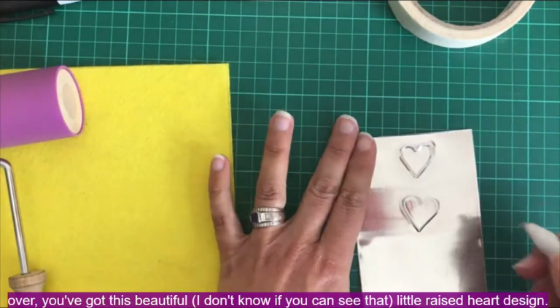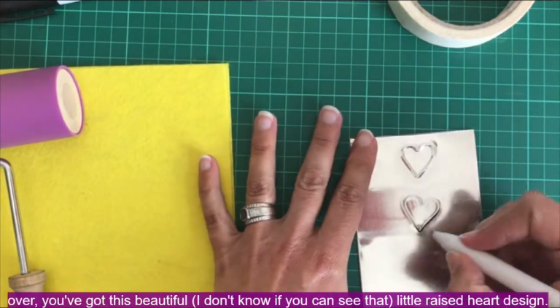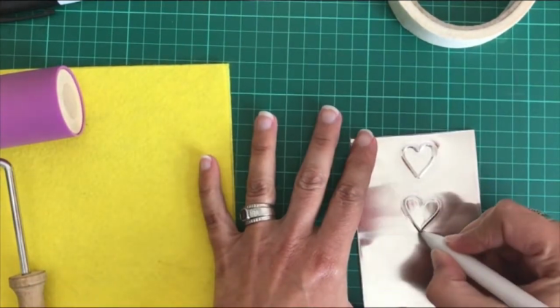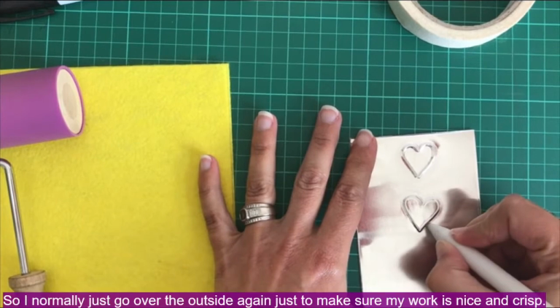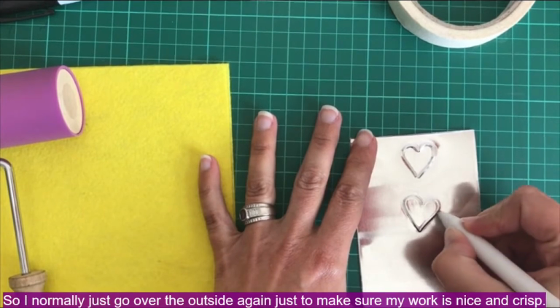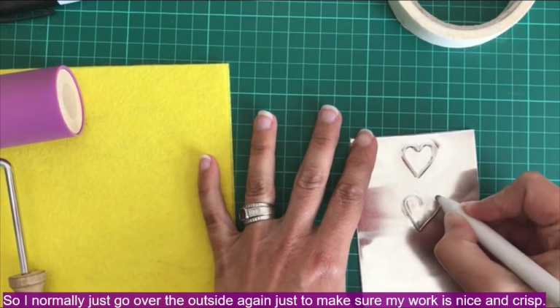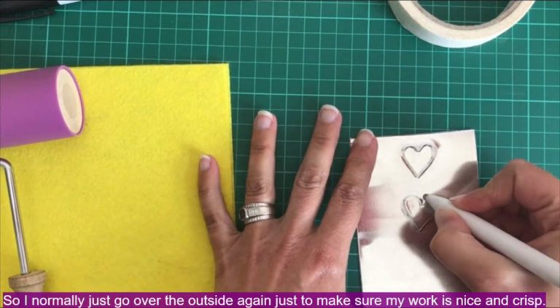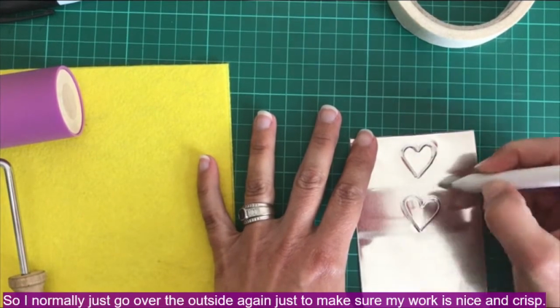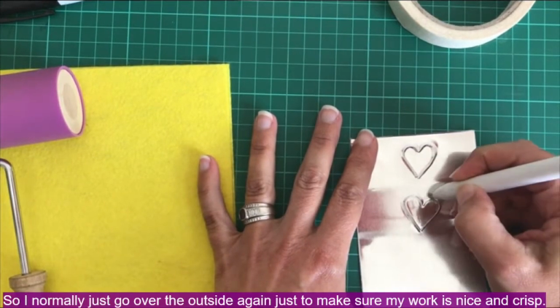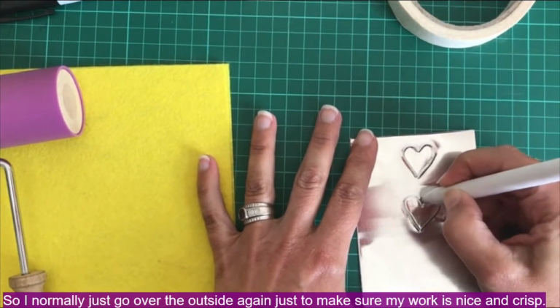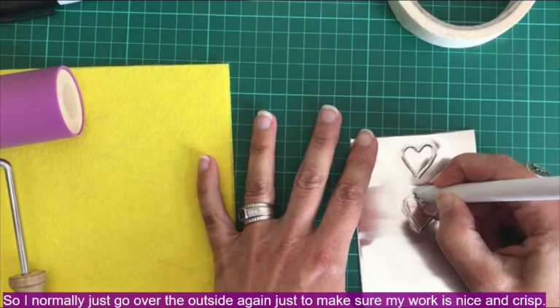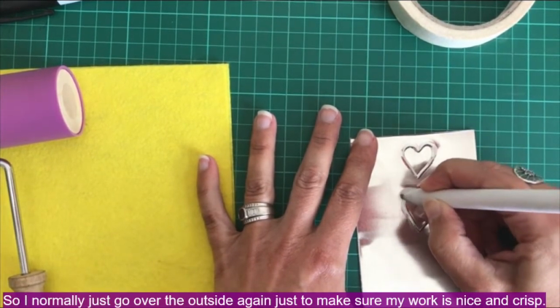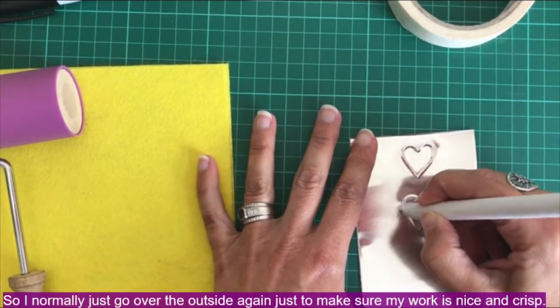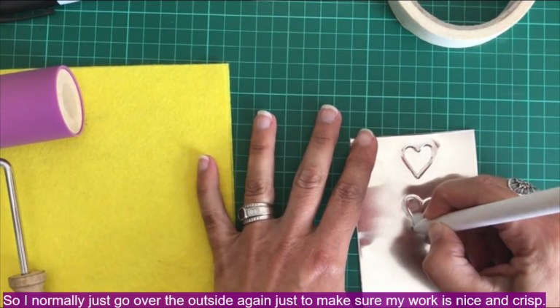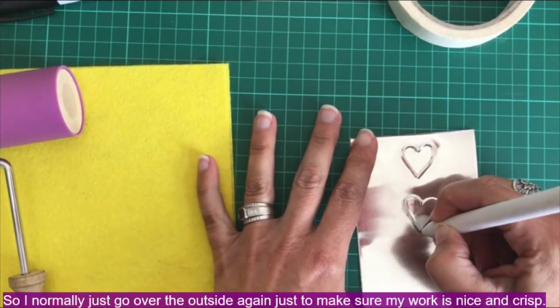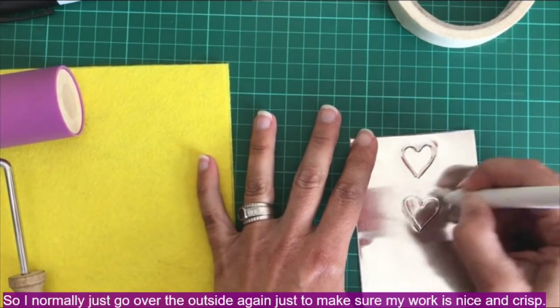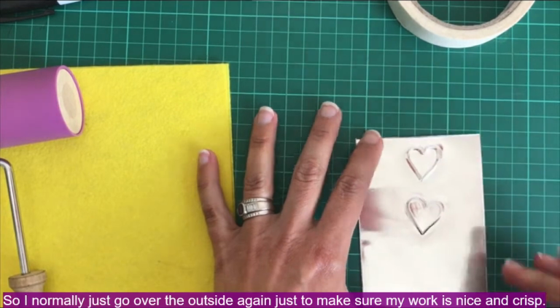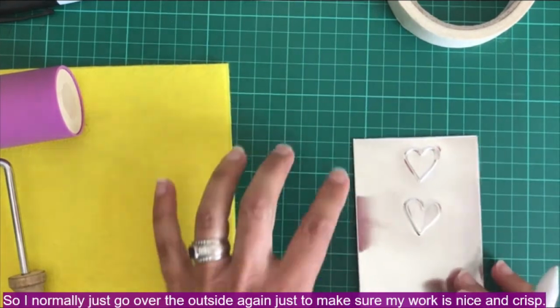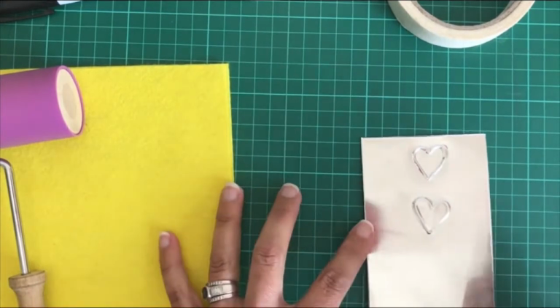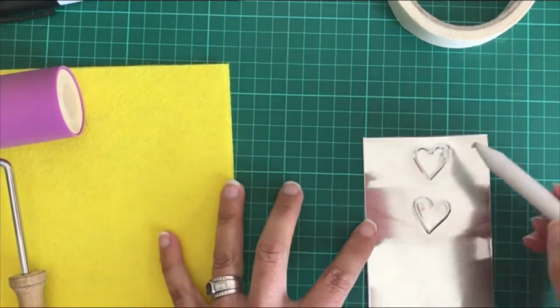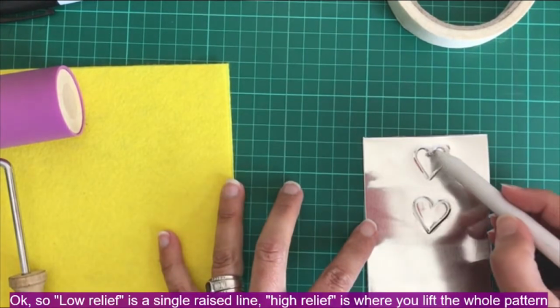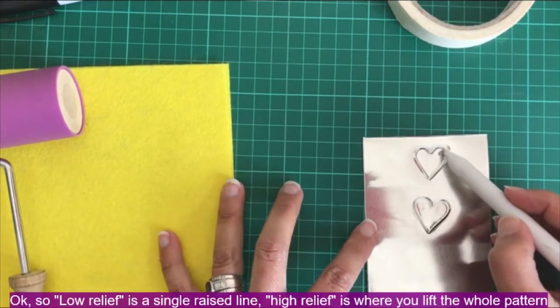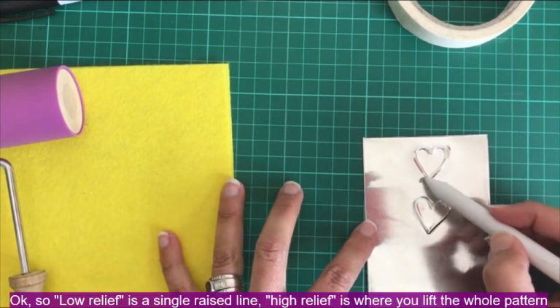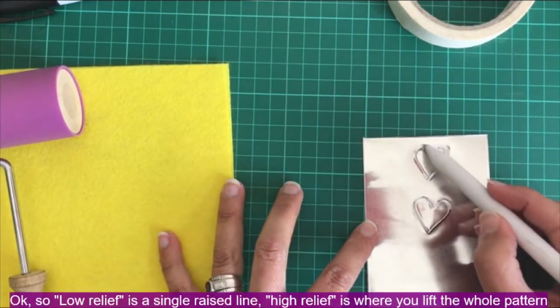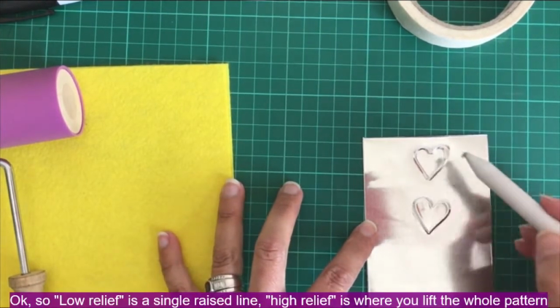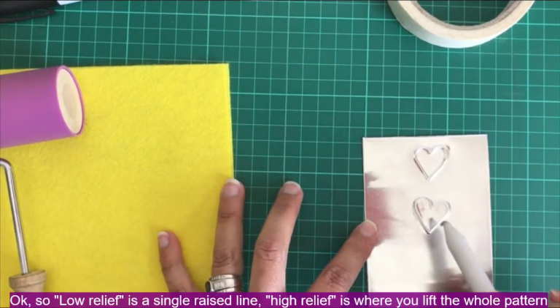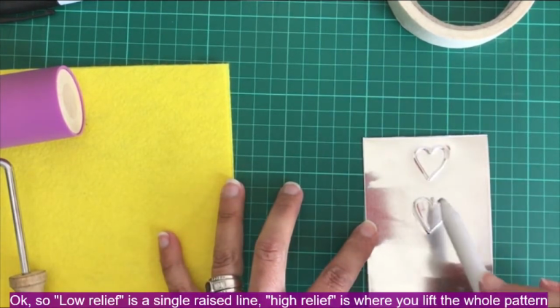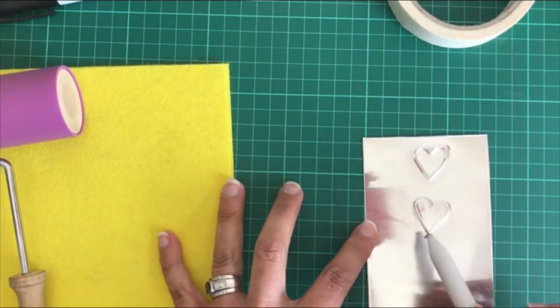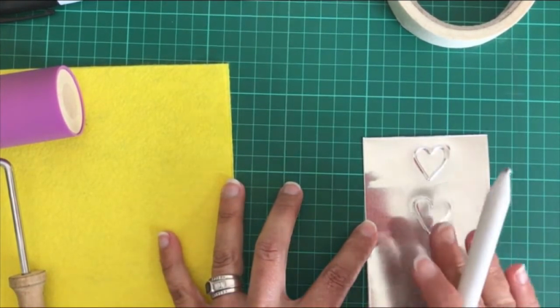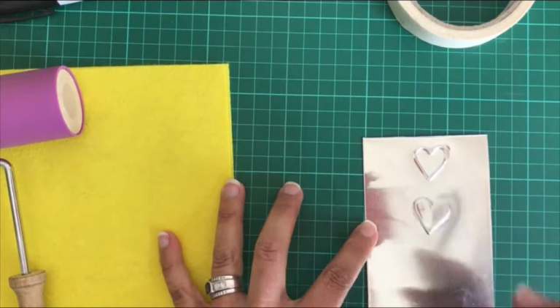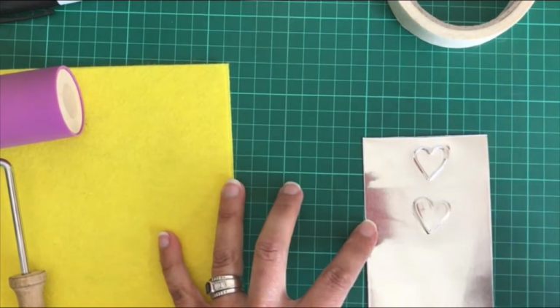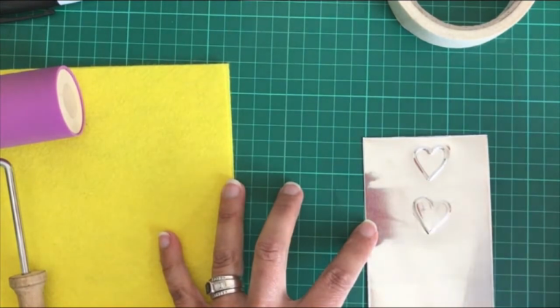When you flip it over, you've got a beautiful raised heart design. I normally go over the outside again just to make sure the work is nice and crisp. So: low relief is a single raised line, and high relief is where you lift the whole pattern up.